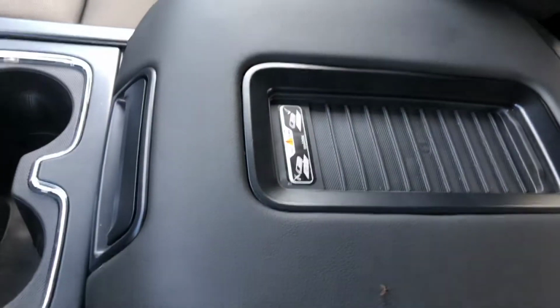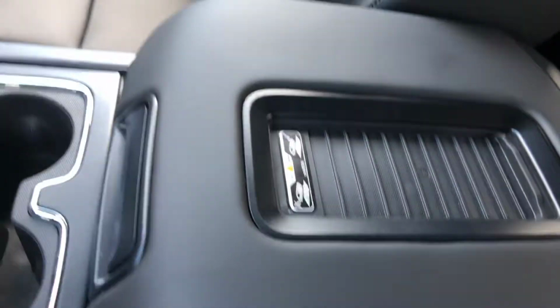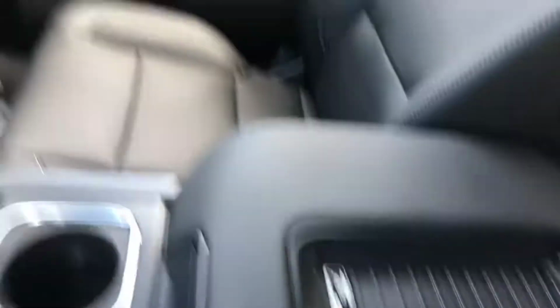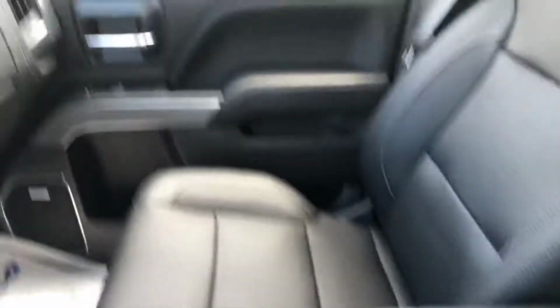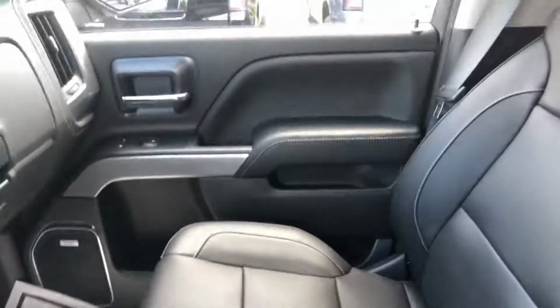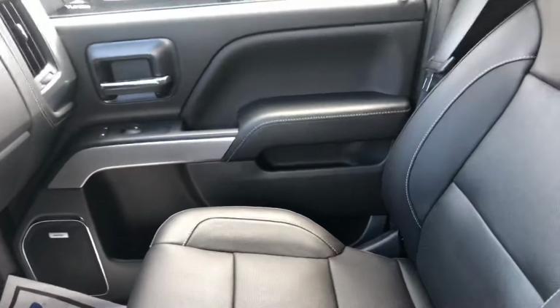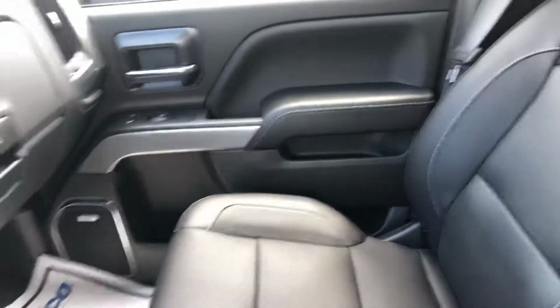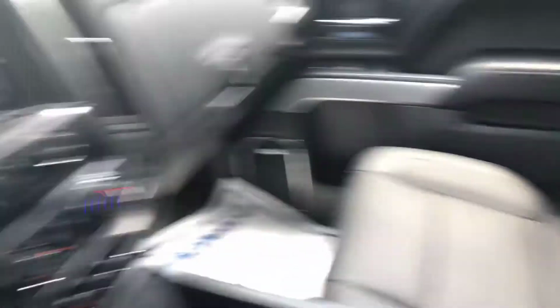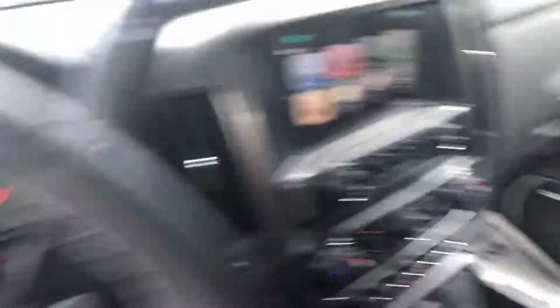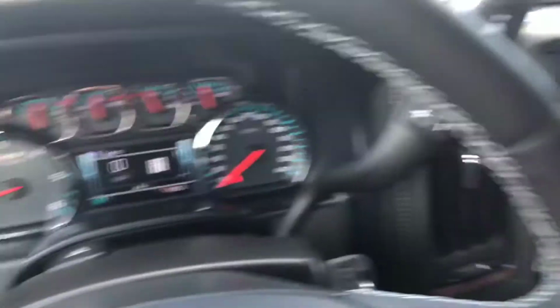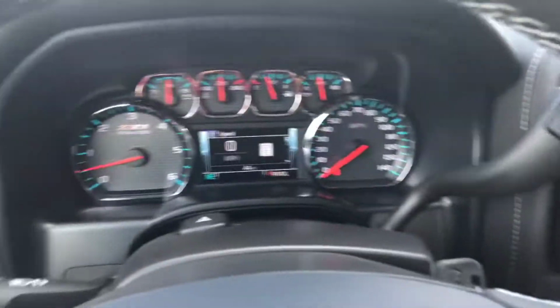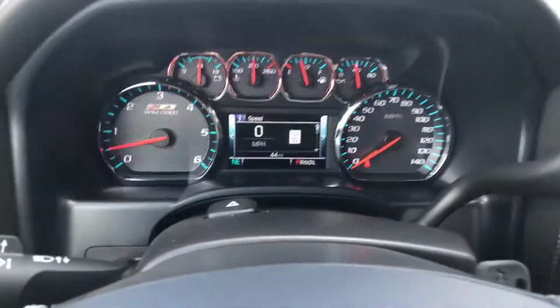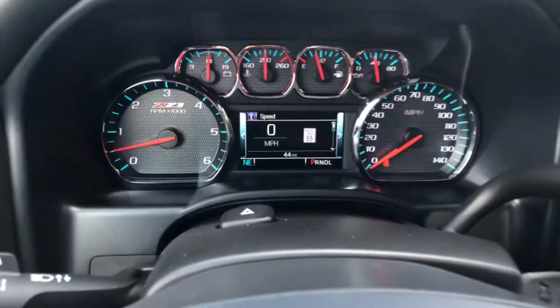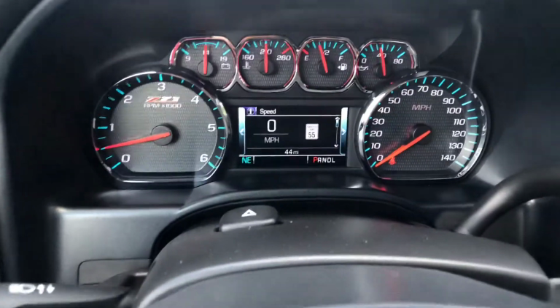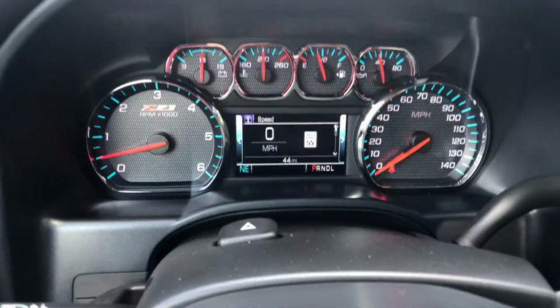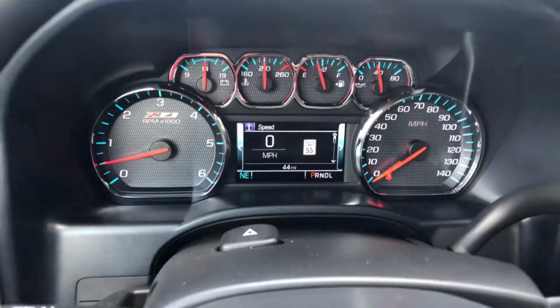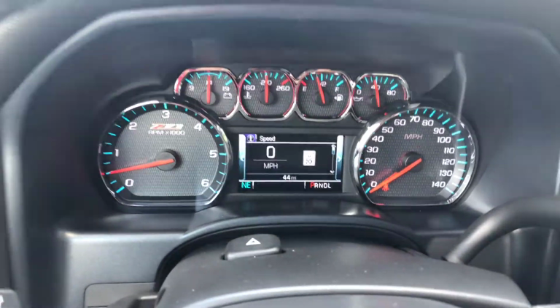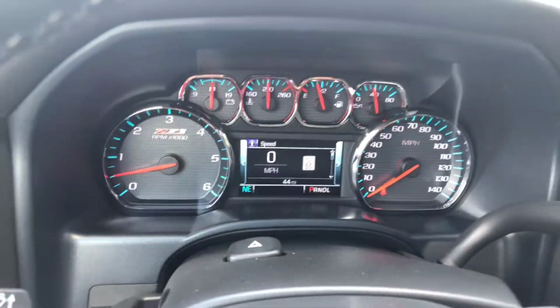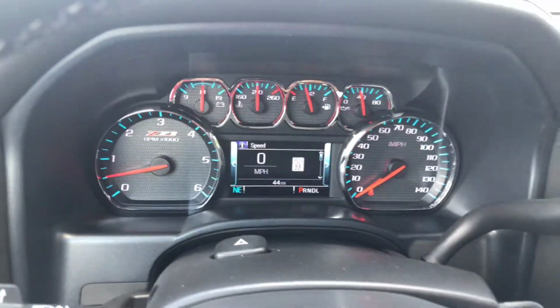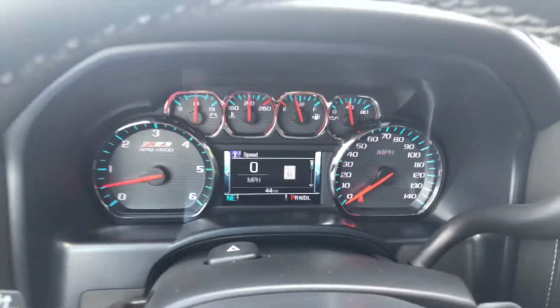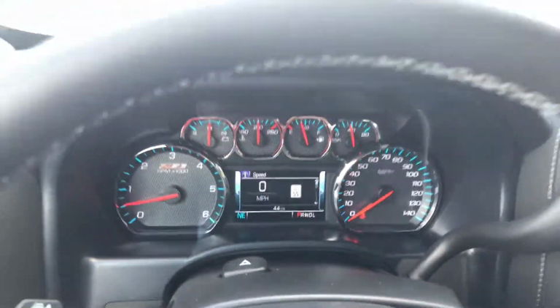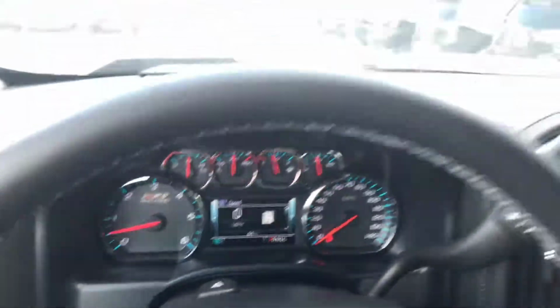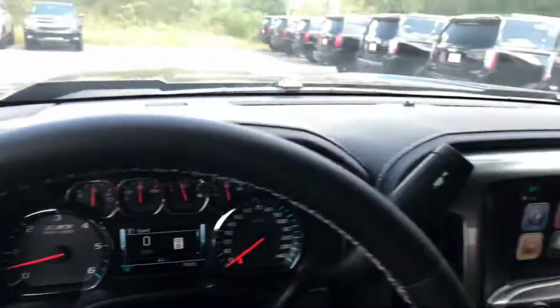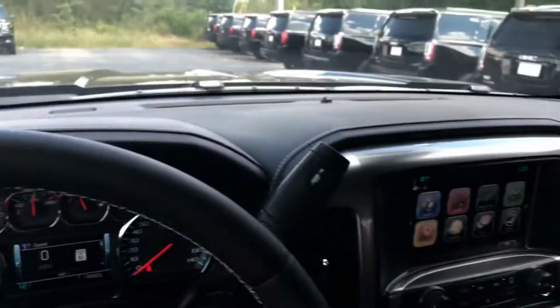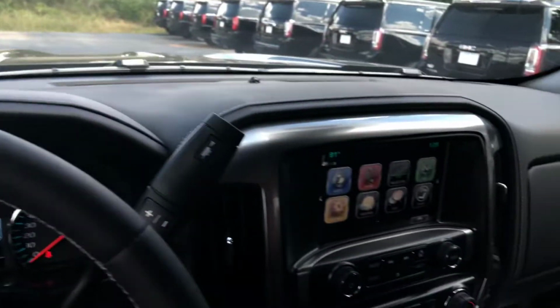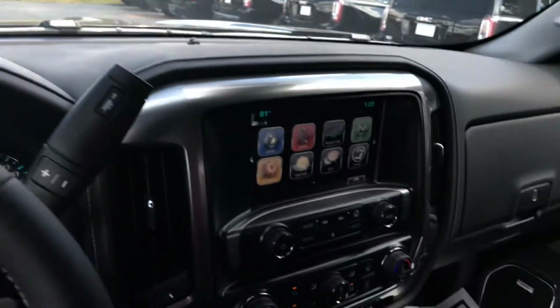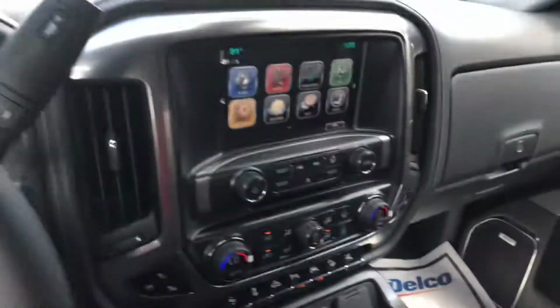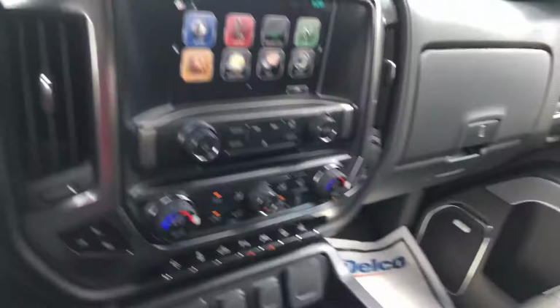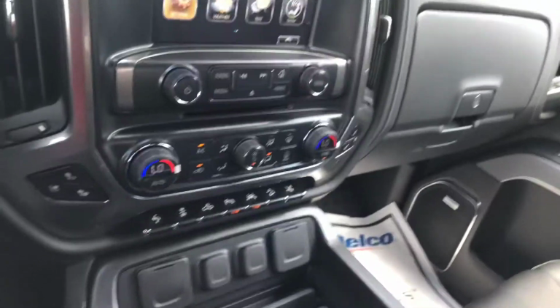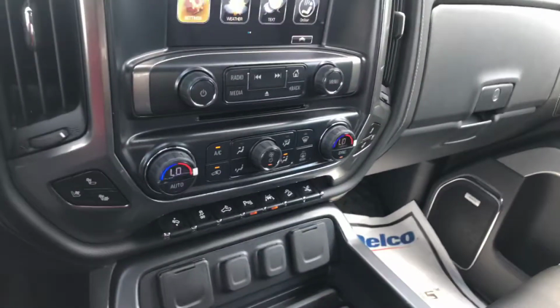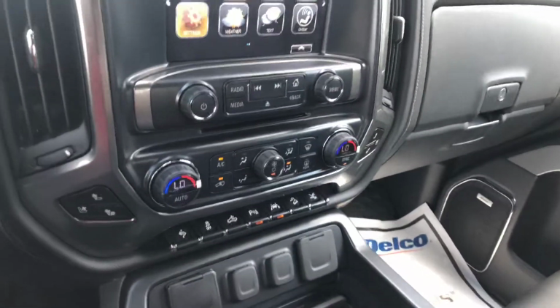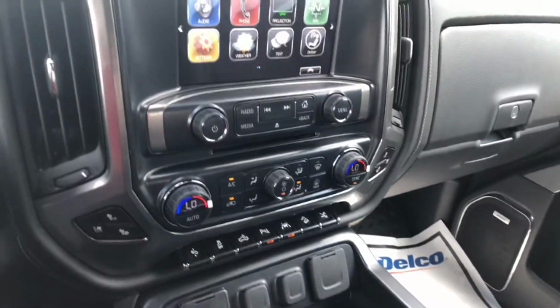And it has the wireless charging pad. There's a quick look at the mileage.